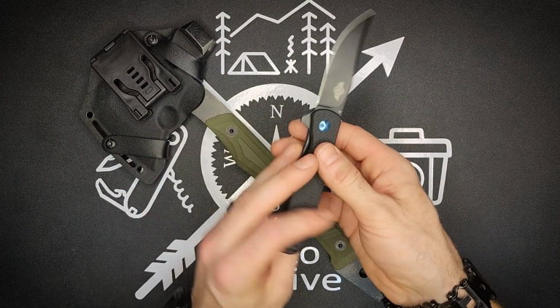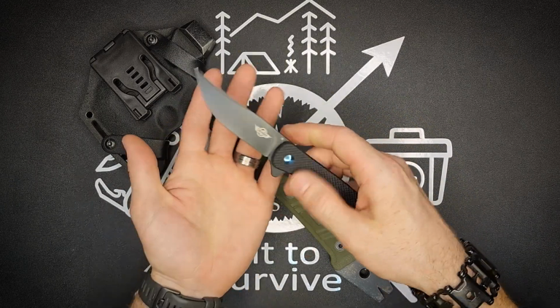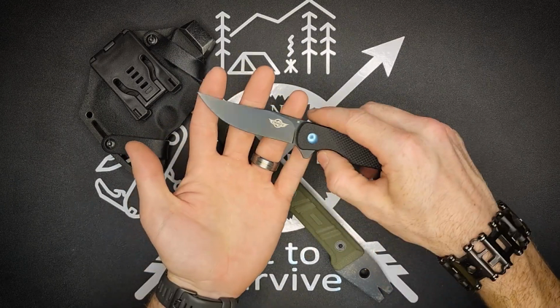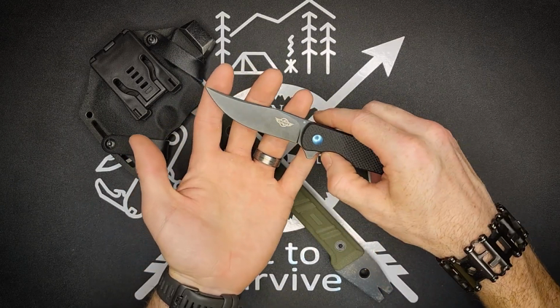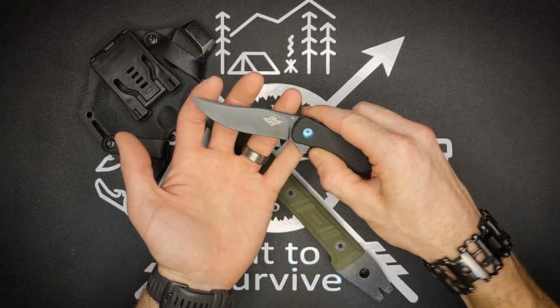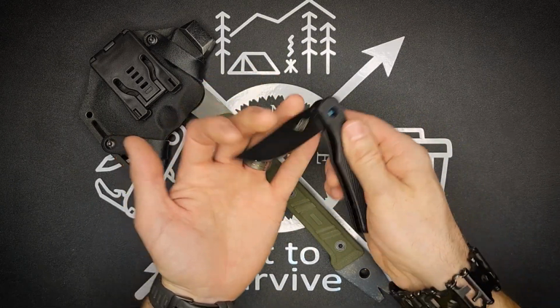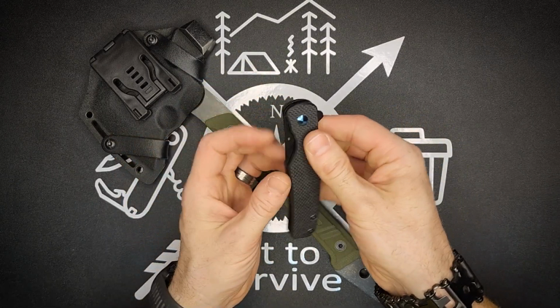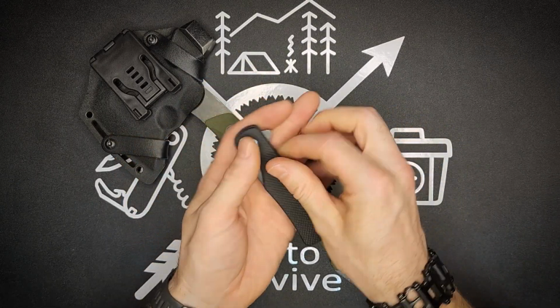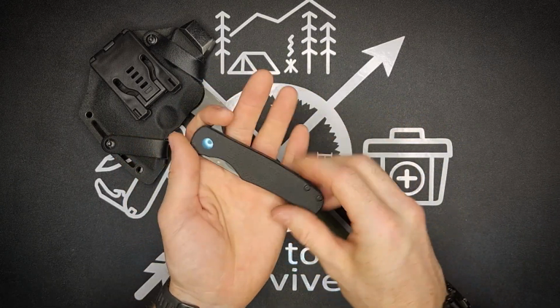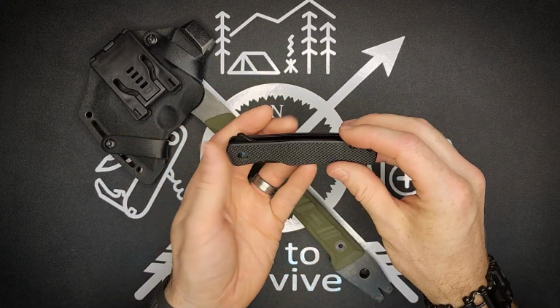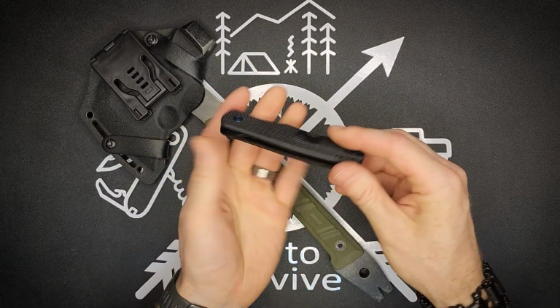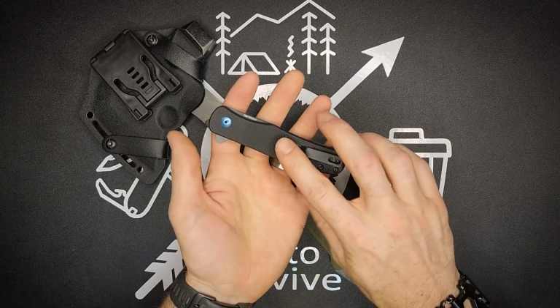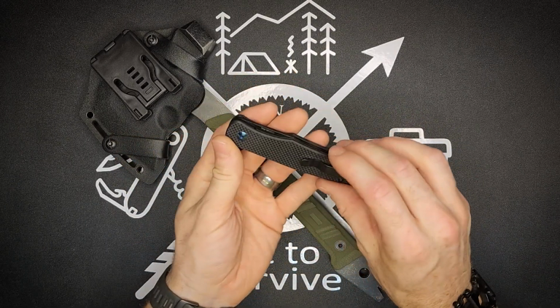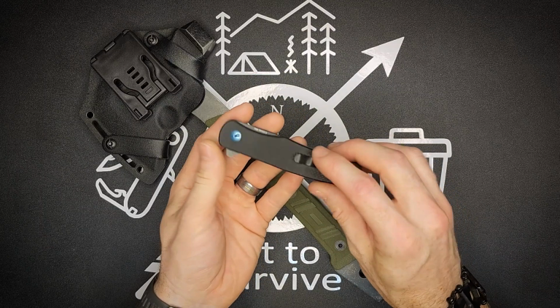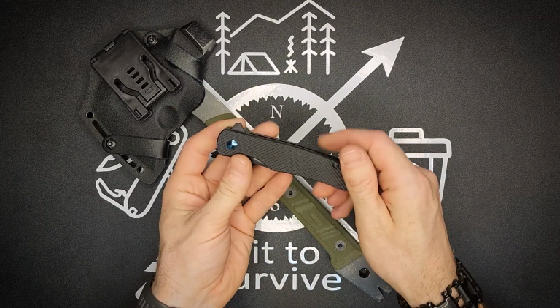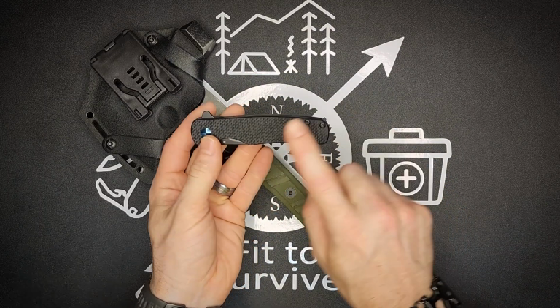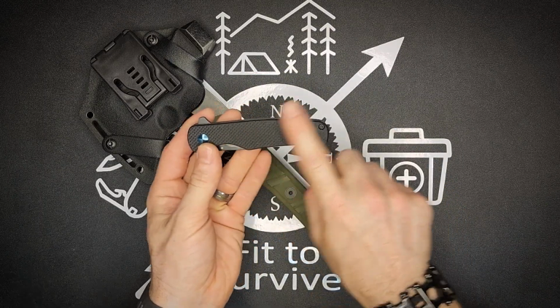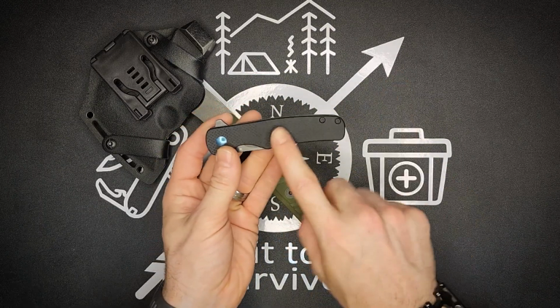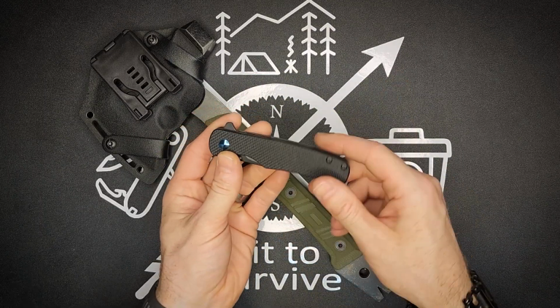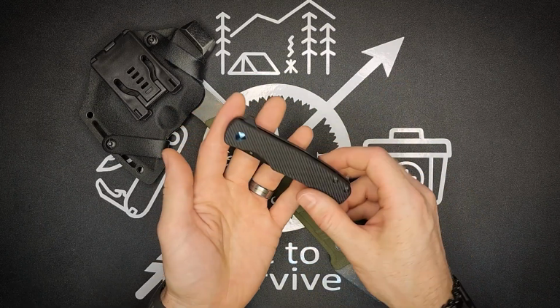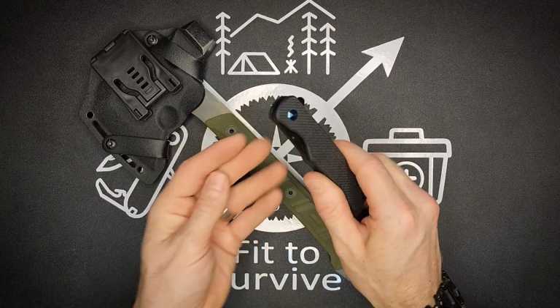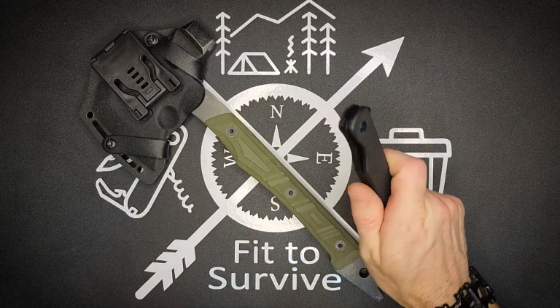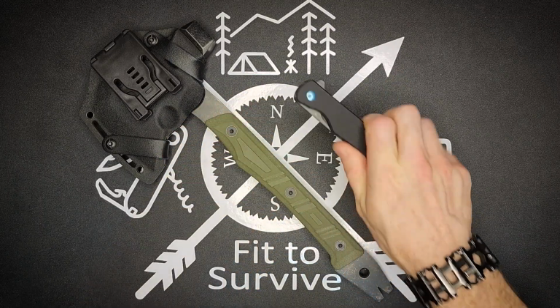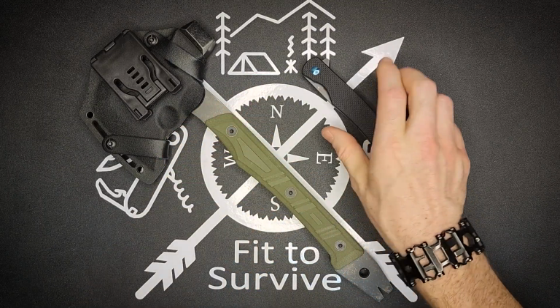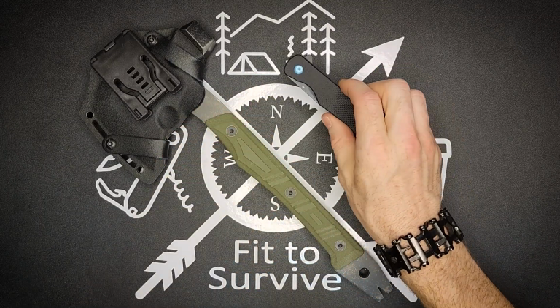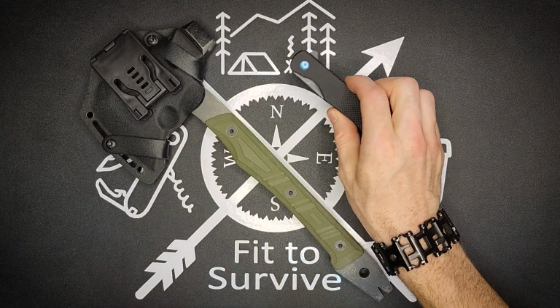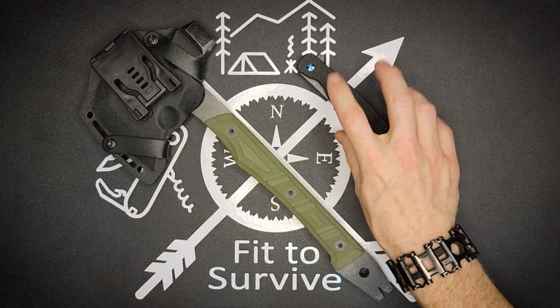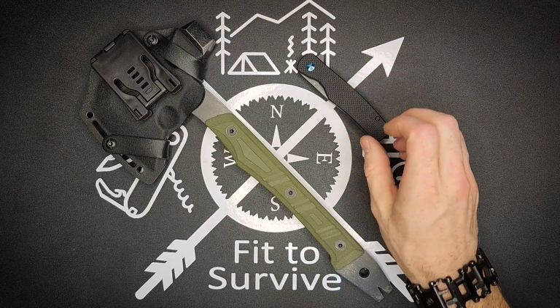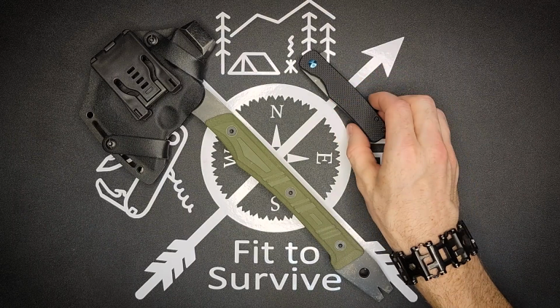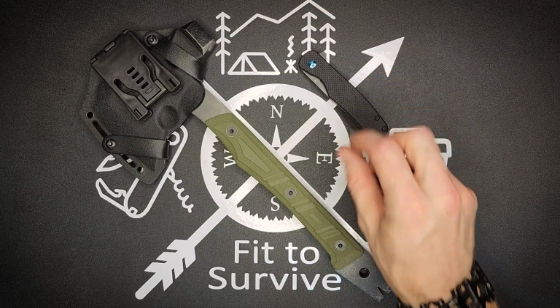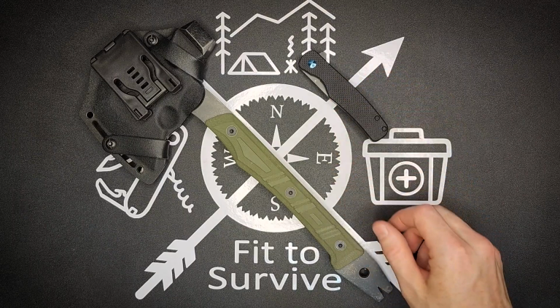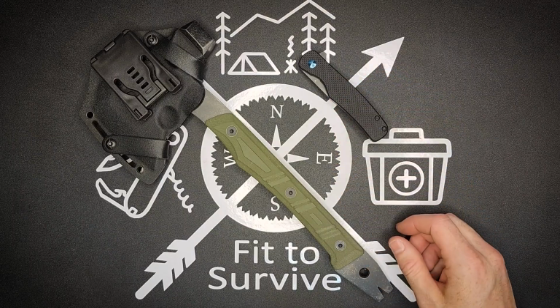This knife costs $50. Check it out on Obai — I'll include links in the description, and they do have some sales quite often. So if you're interested in picking it up on sale, be sure to check it out while they have their sale going.